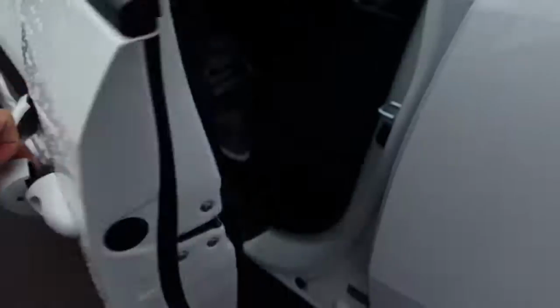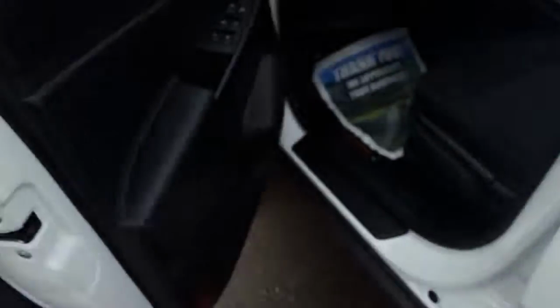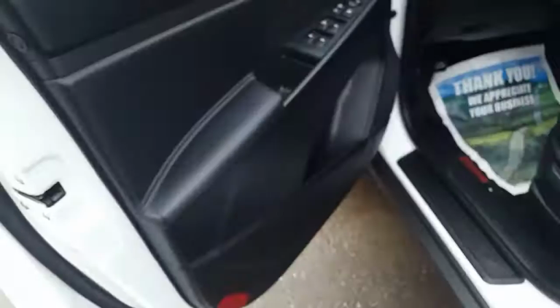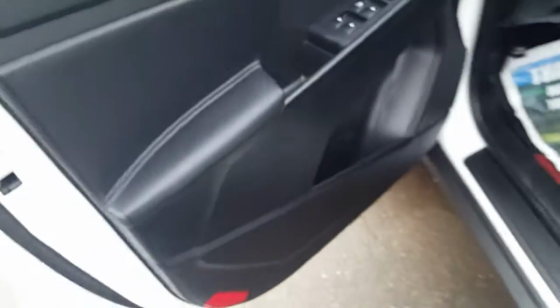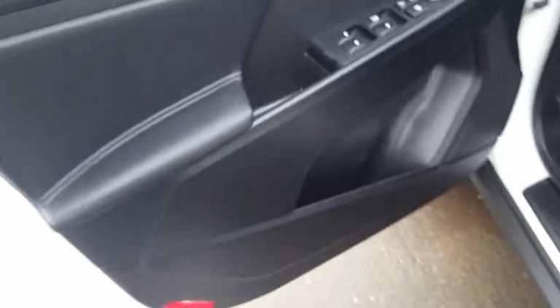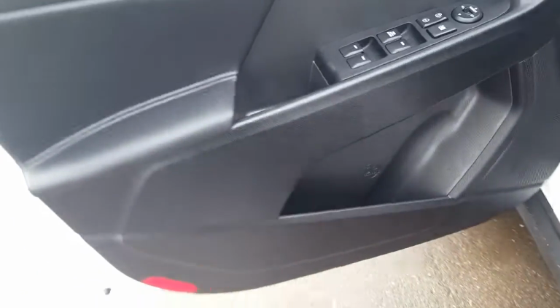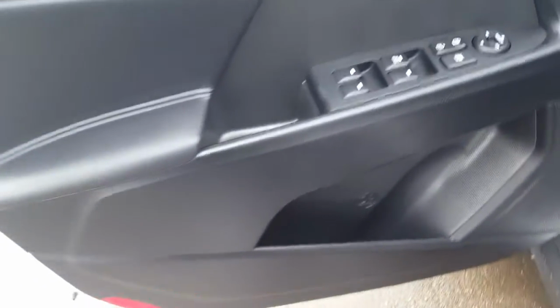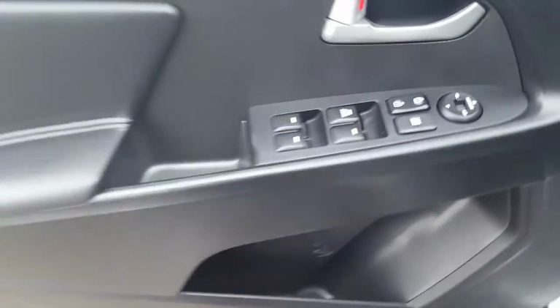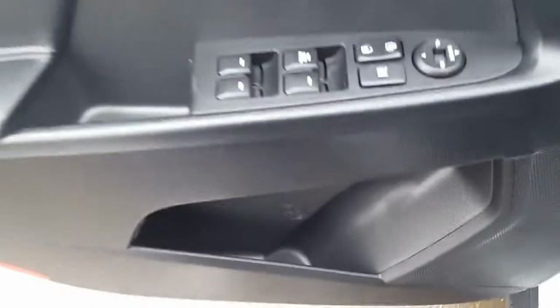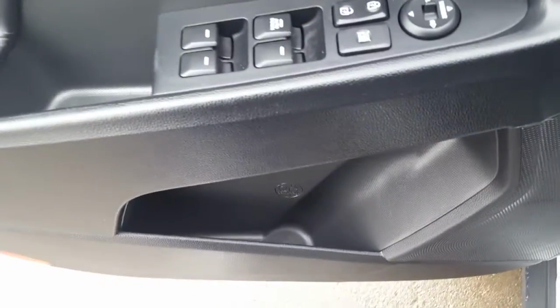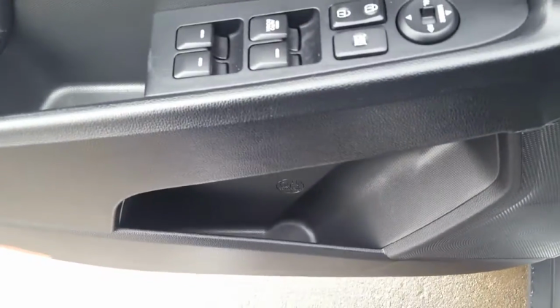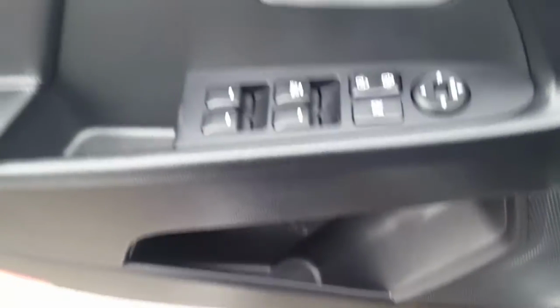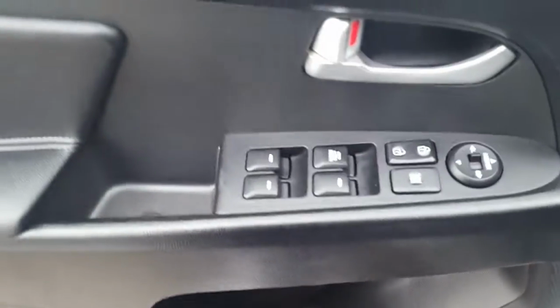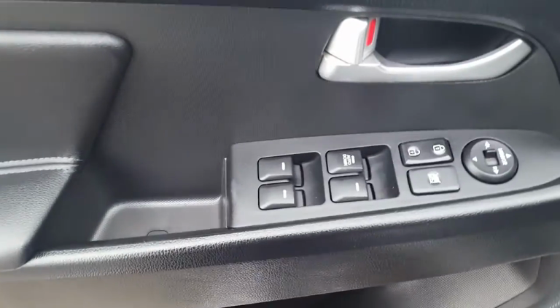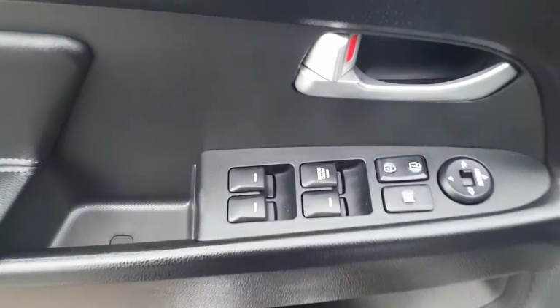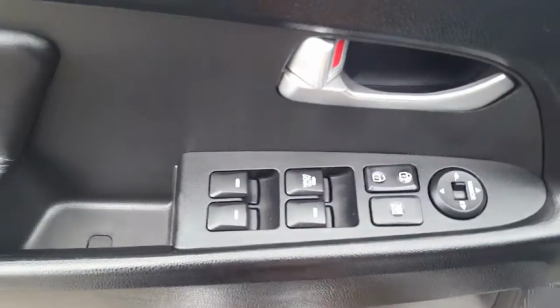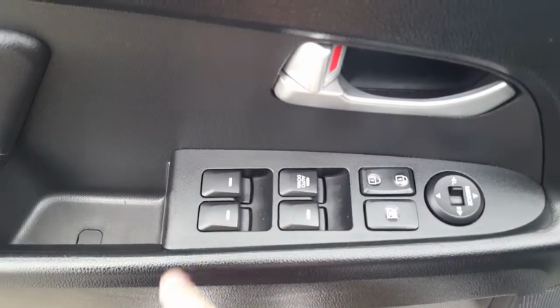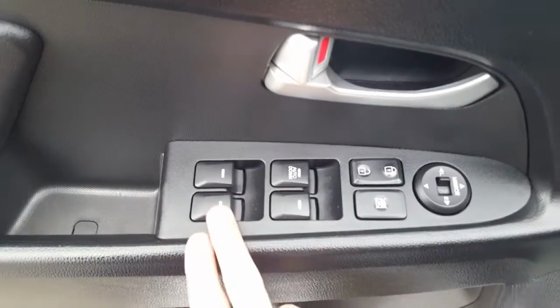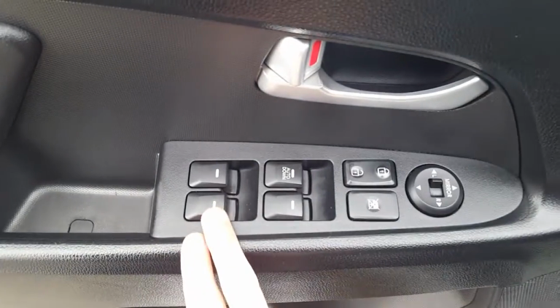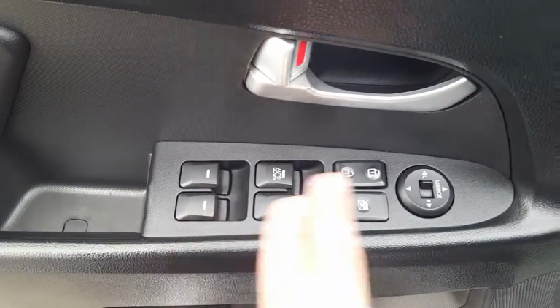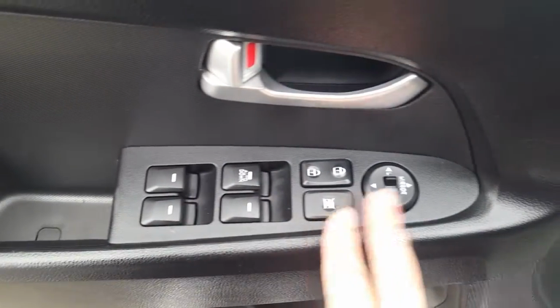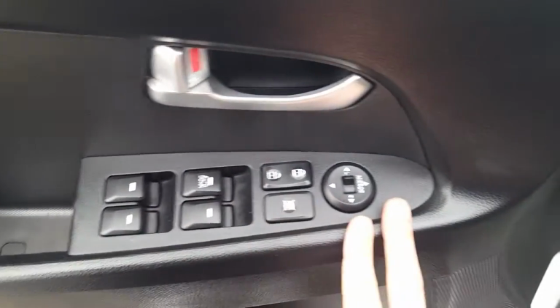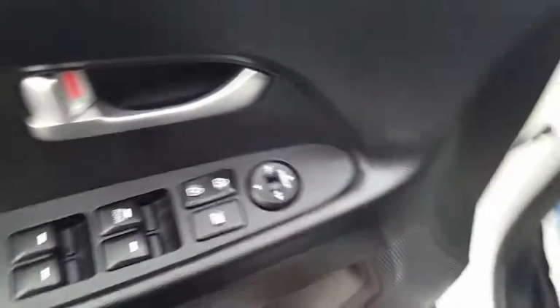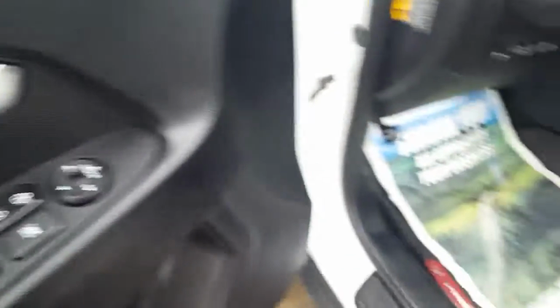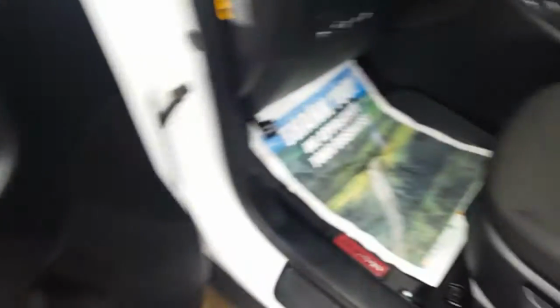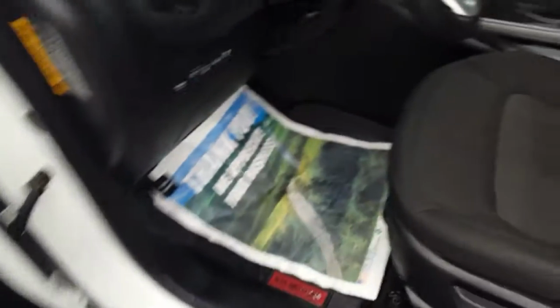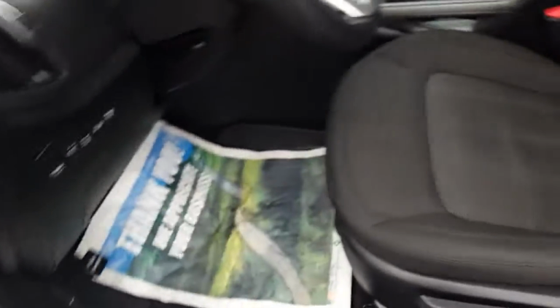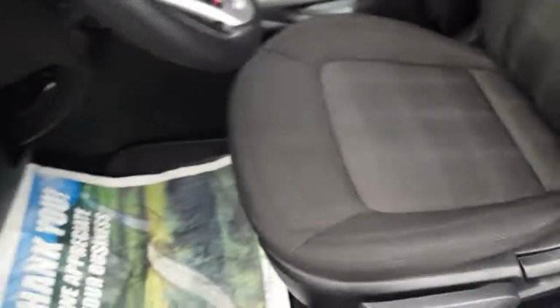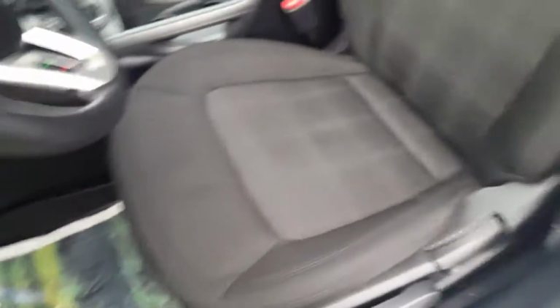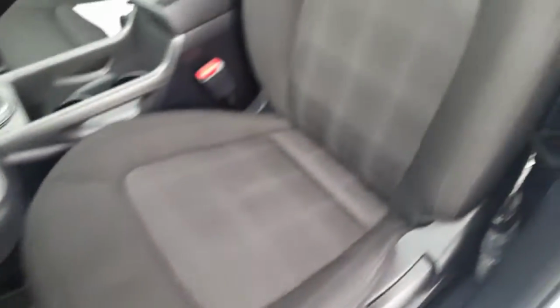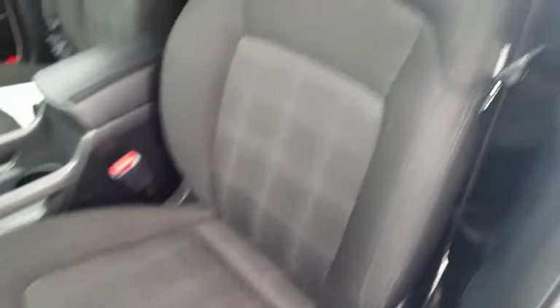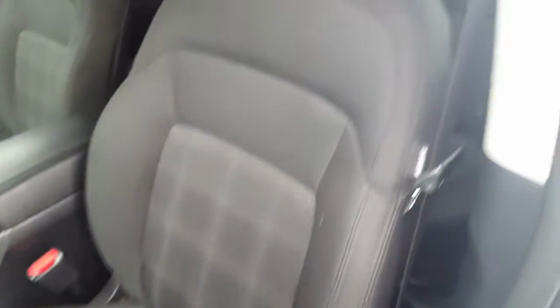Coming into the door here we have our little cubby in the bottom and up top here we have some power options — our windows, locks, and mirrors. Looking on the inside, it's a cloth interior.